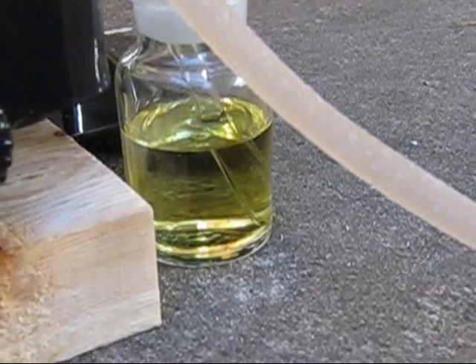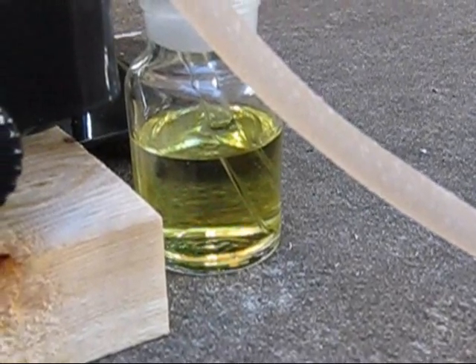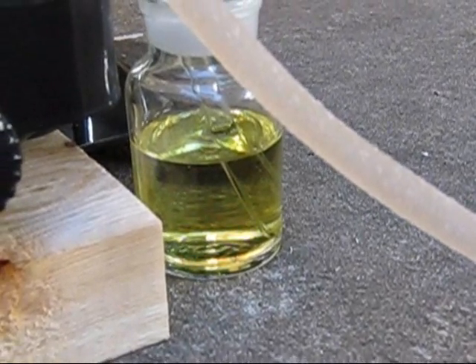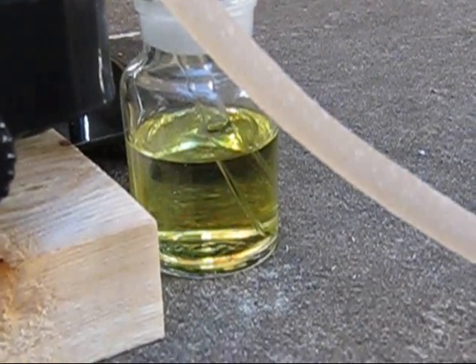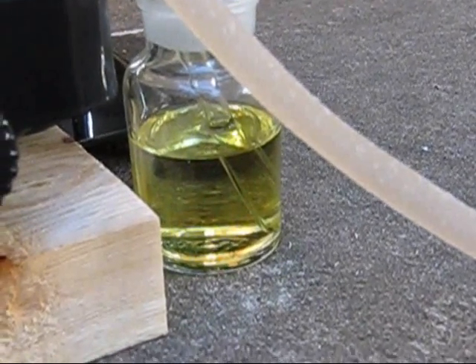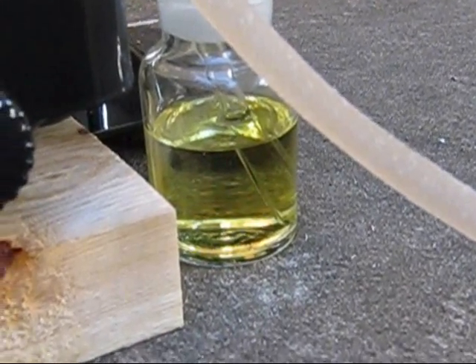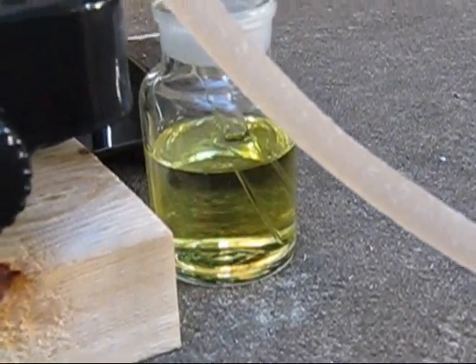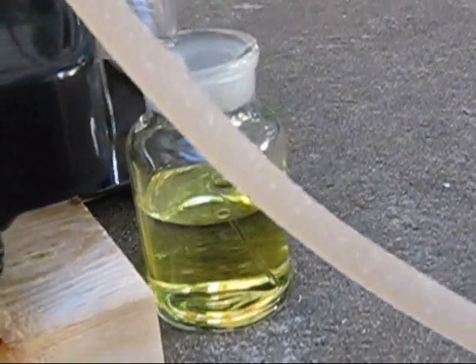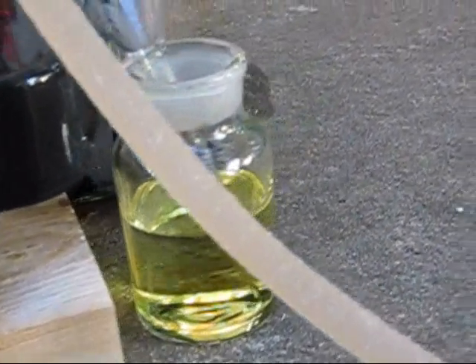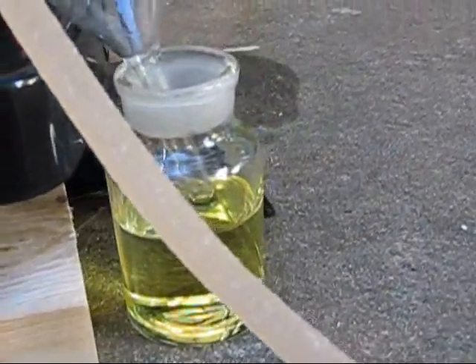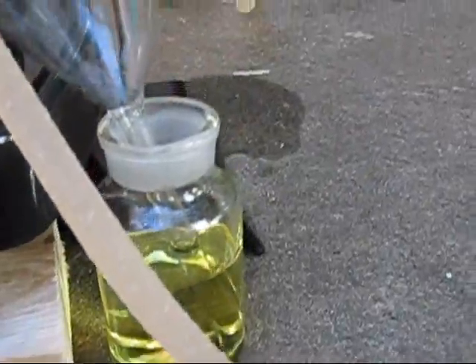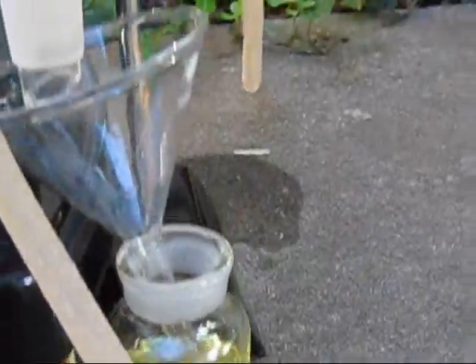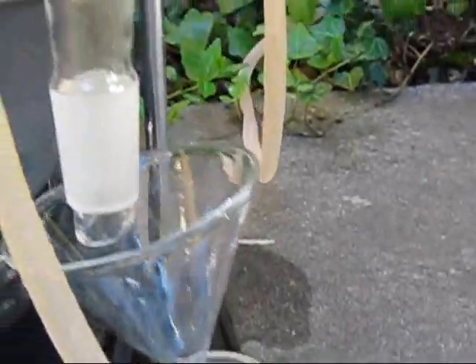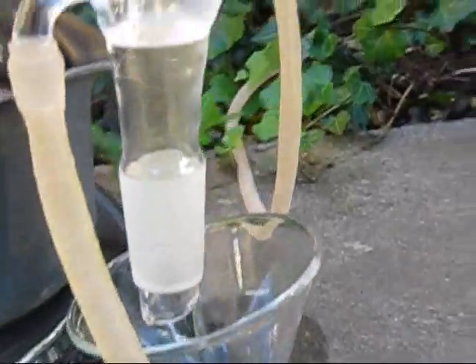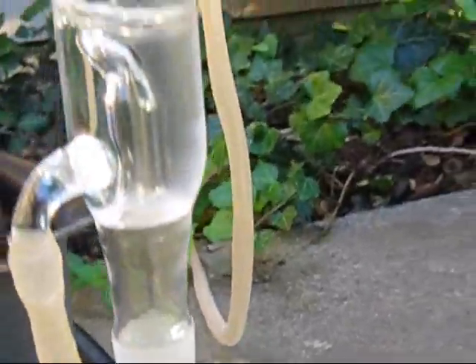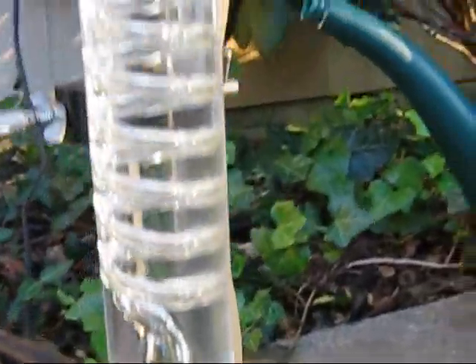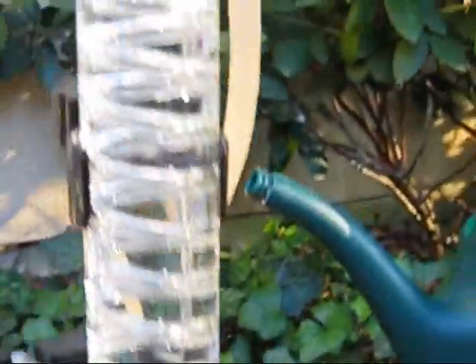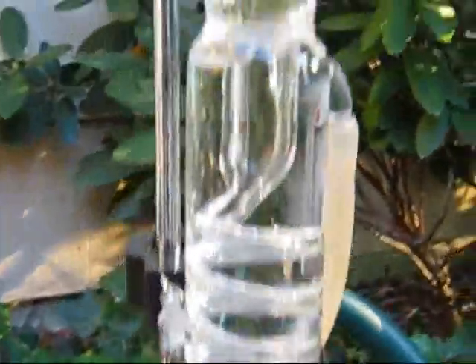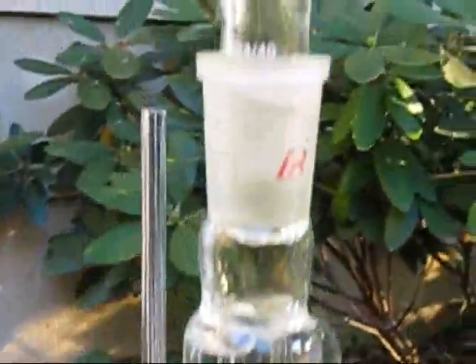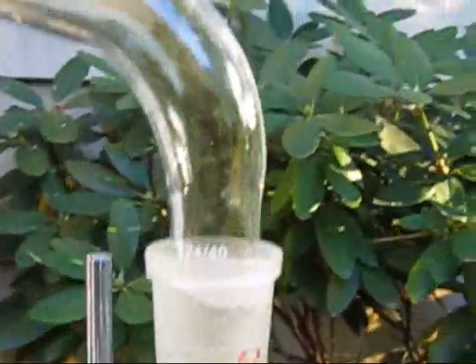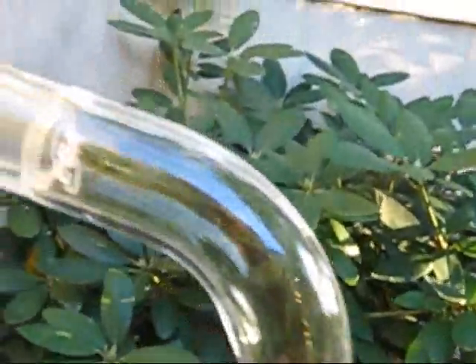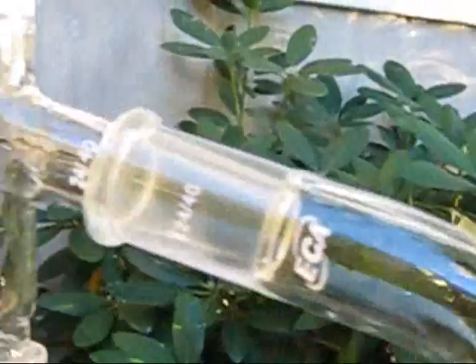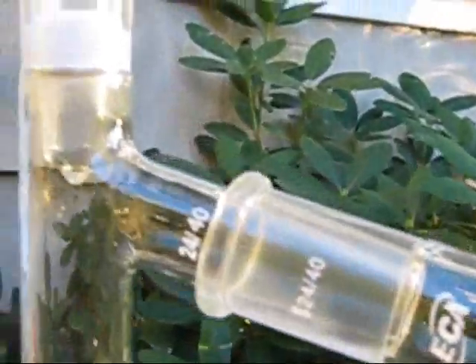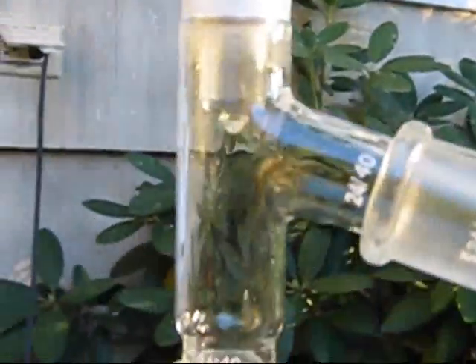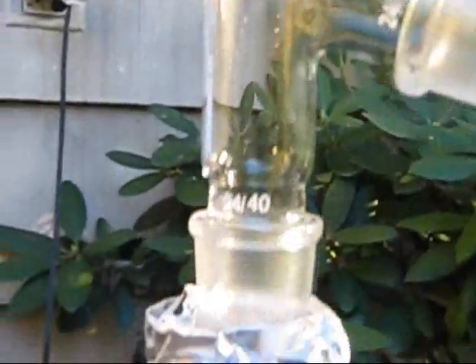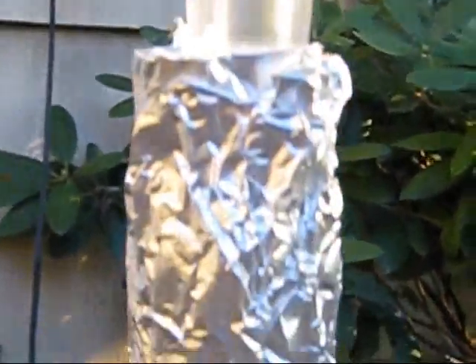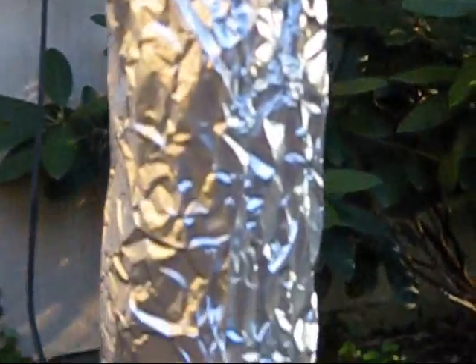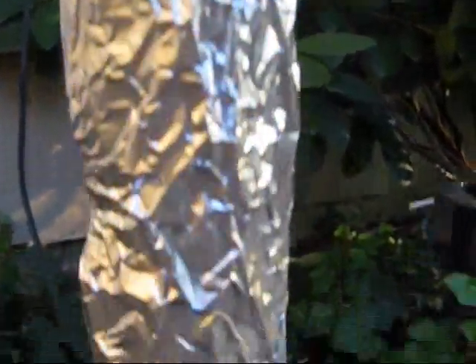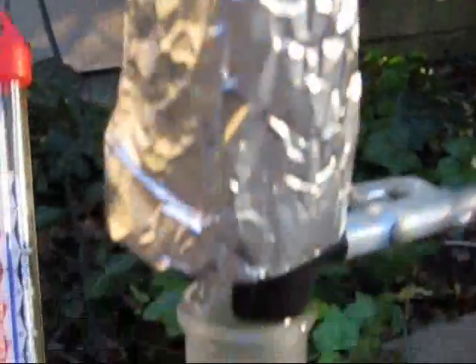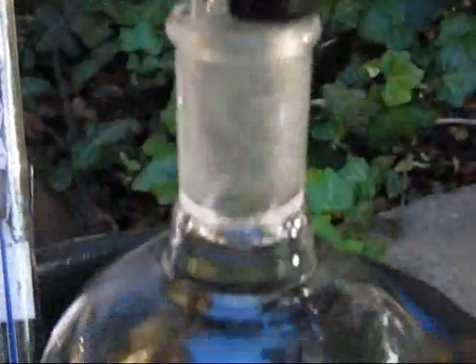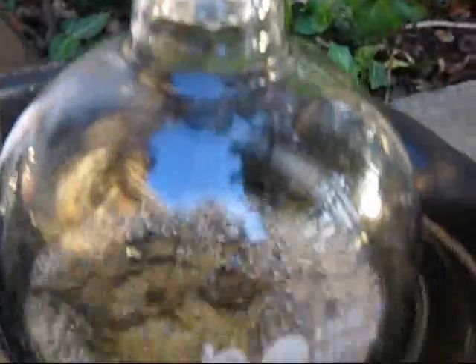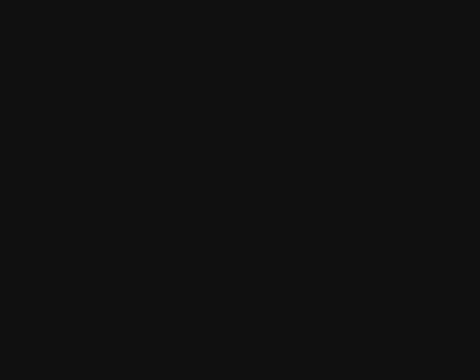When the dripping is stopped, collect your acid in a glass container. There should be at least 92% concentration, but this will vary as everyone's setup will be different. The product will be contaminated with various nitrogen oxides, which can be removed by vacuum distillation.